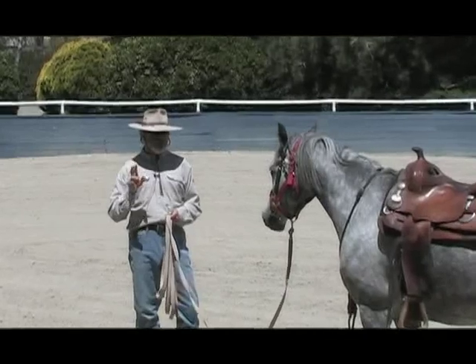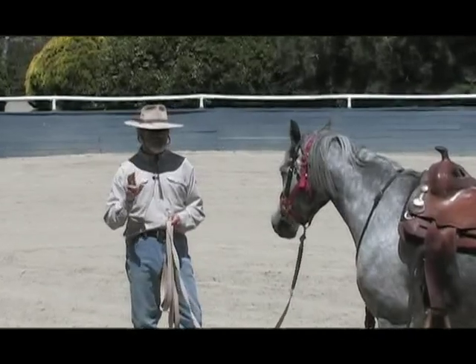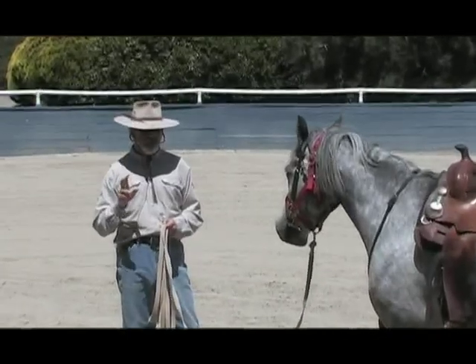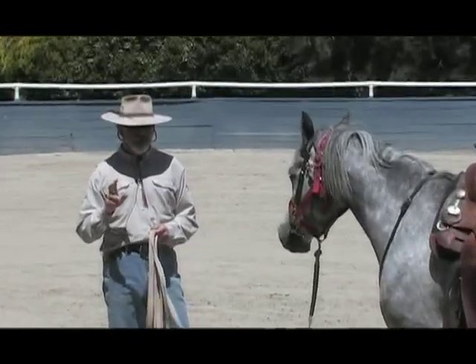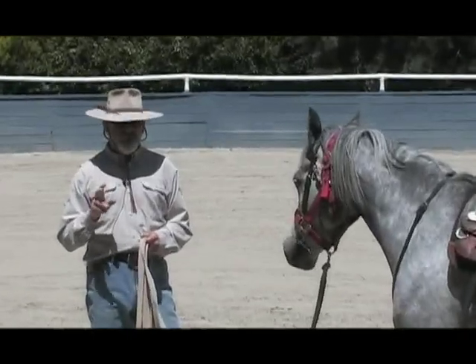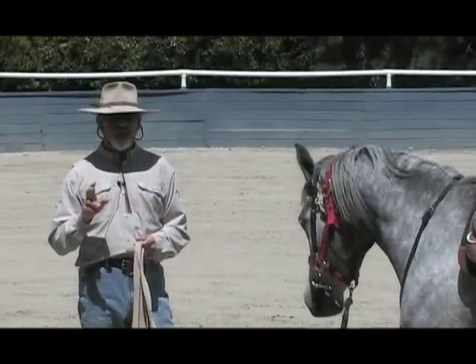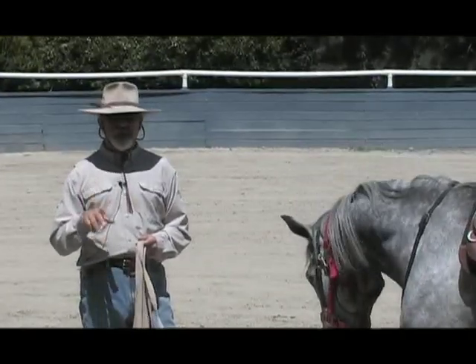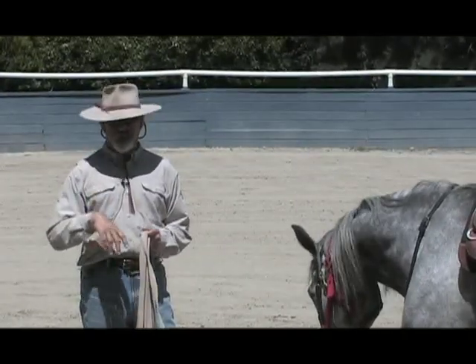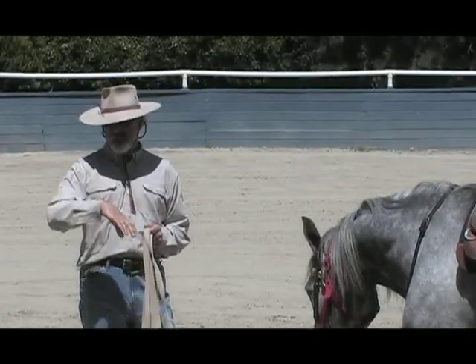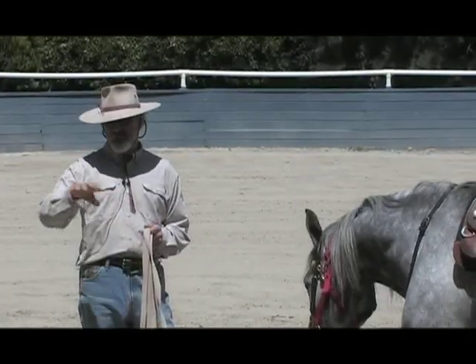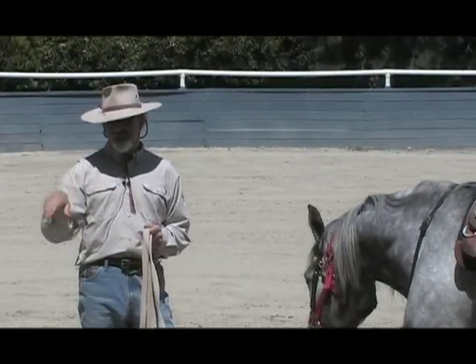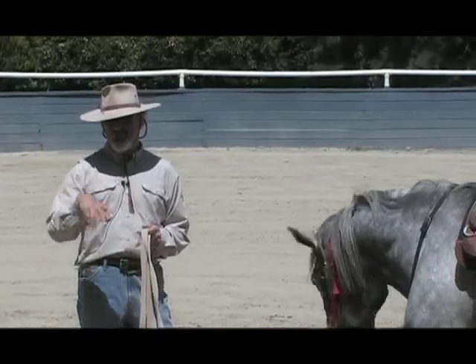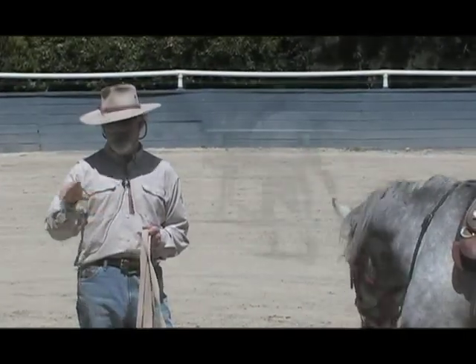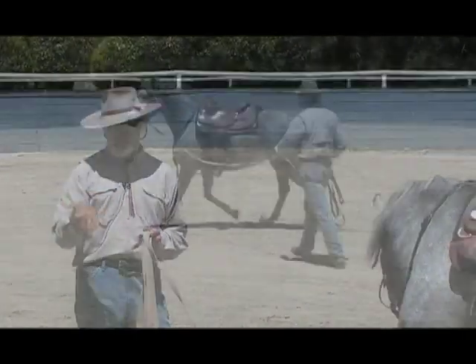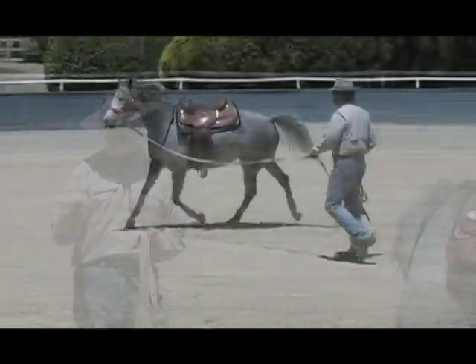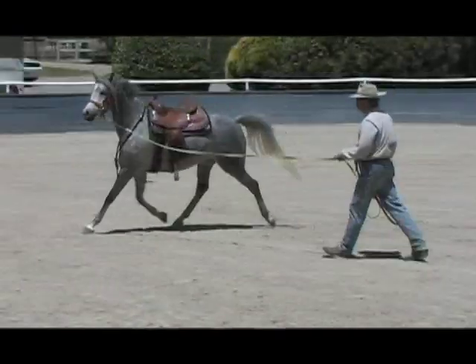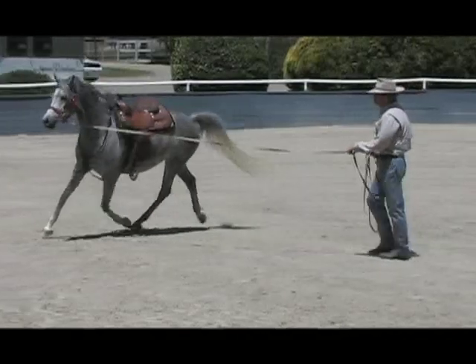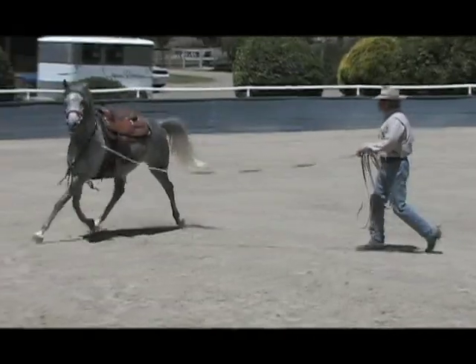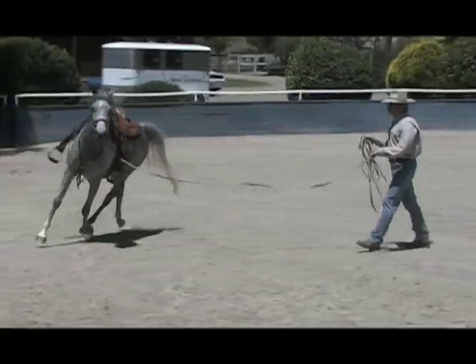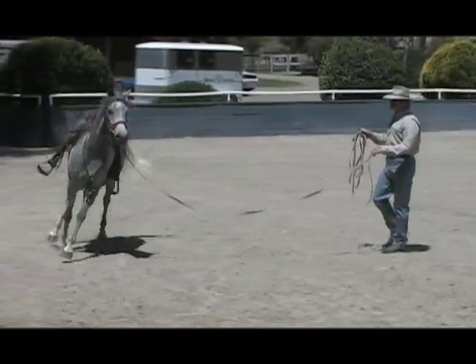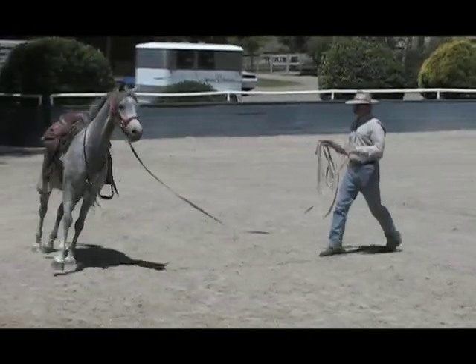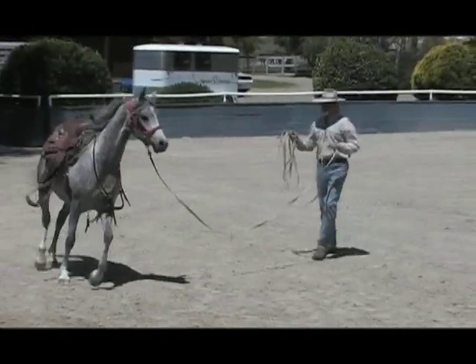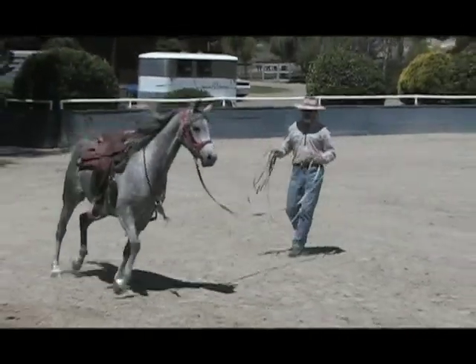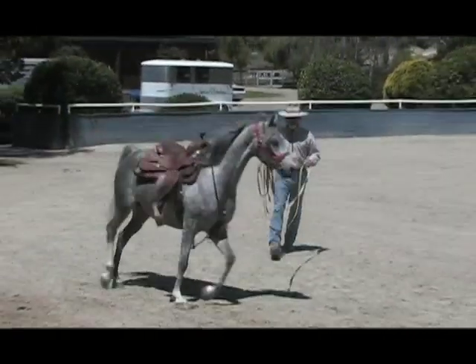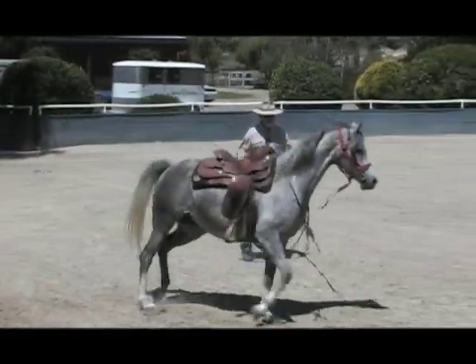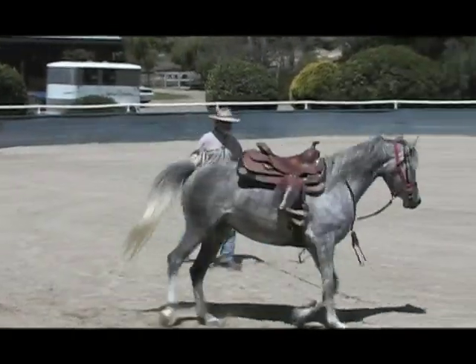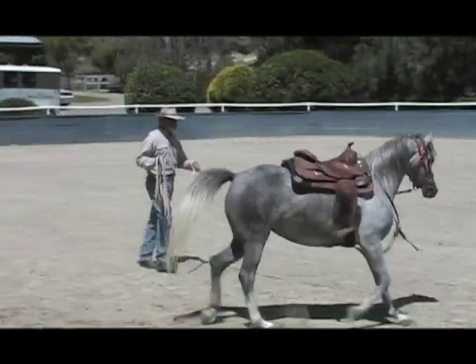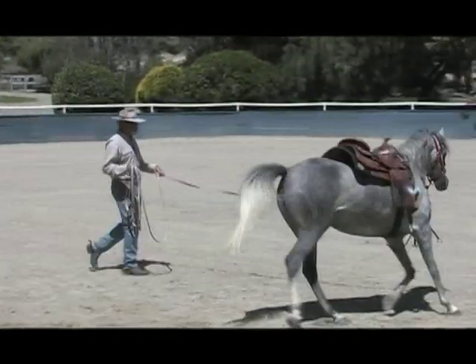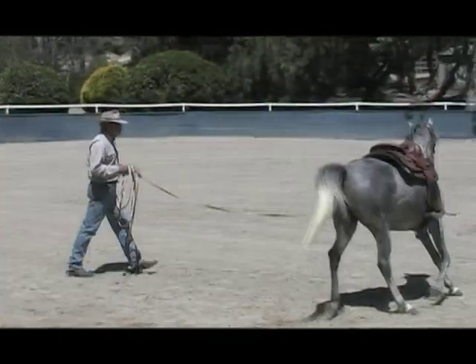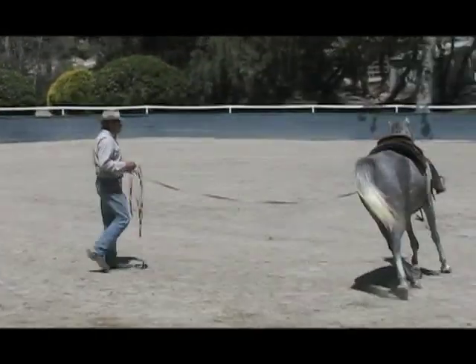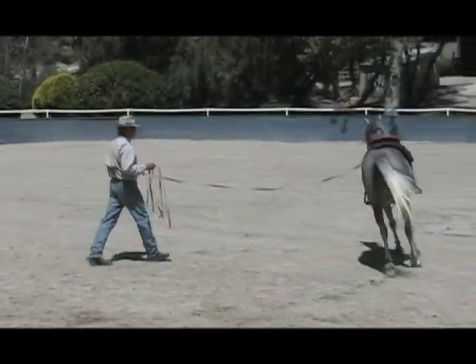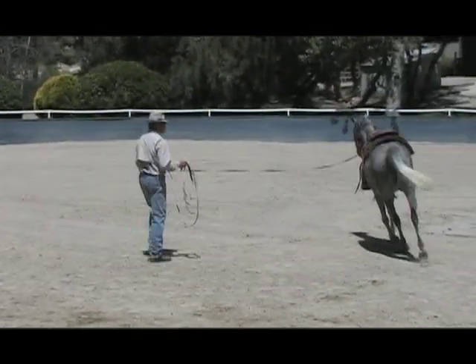Watch as Sheila and Lester help her settle and begin to feel comfortable. Lester also discusses how you might adjust to work with gear that might be different than your own.